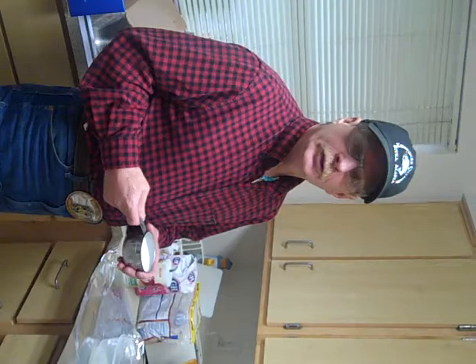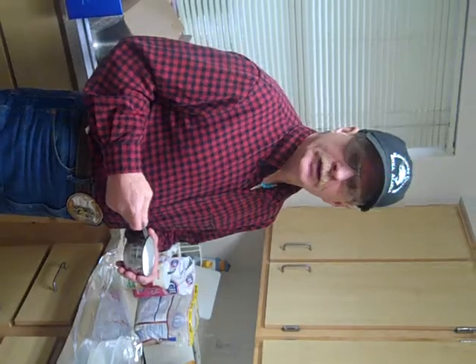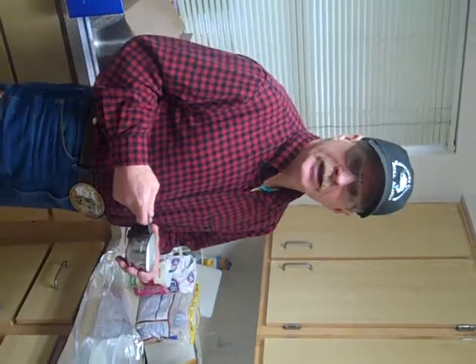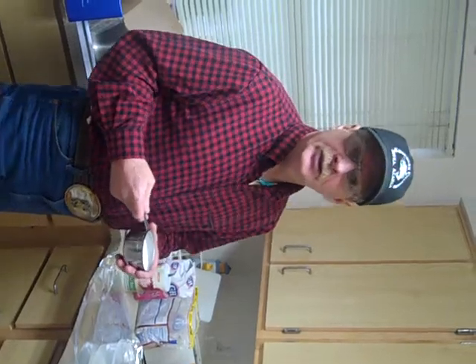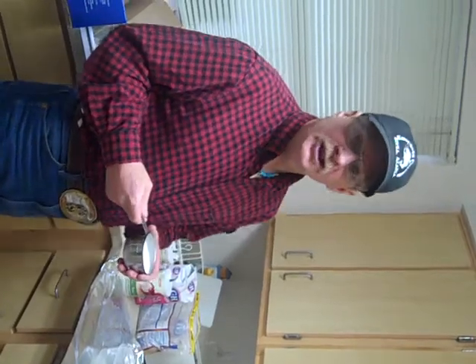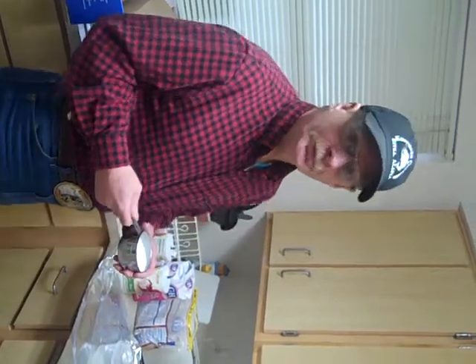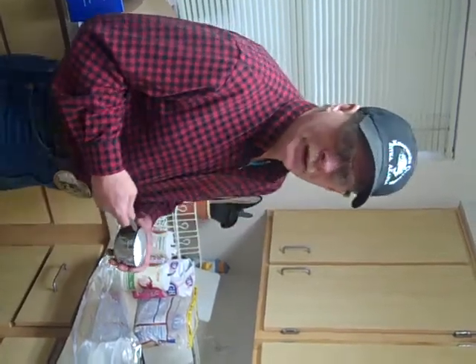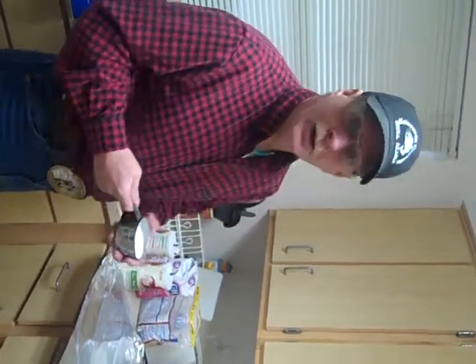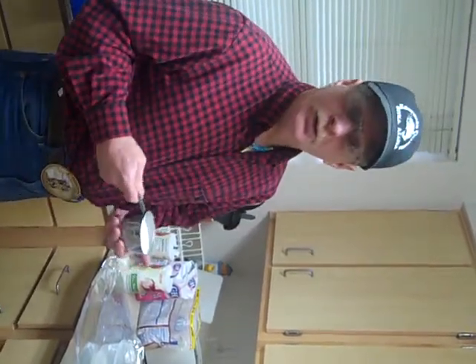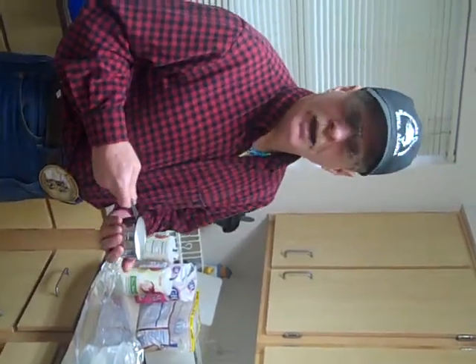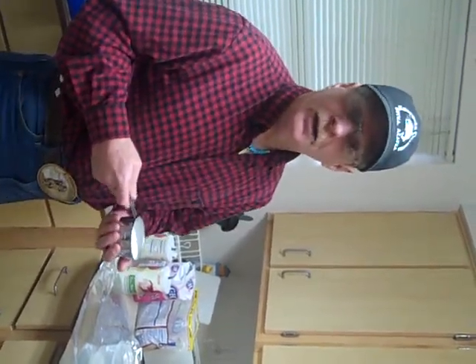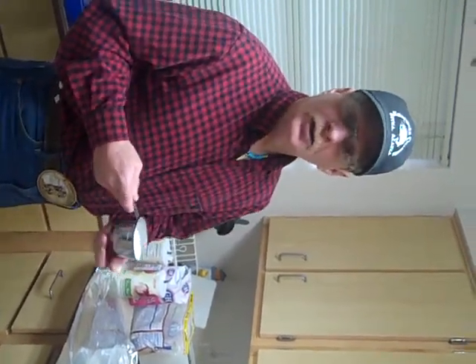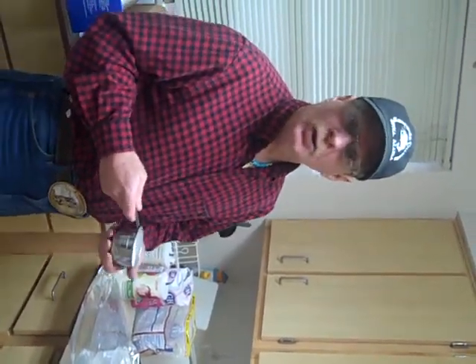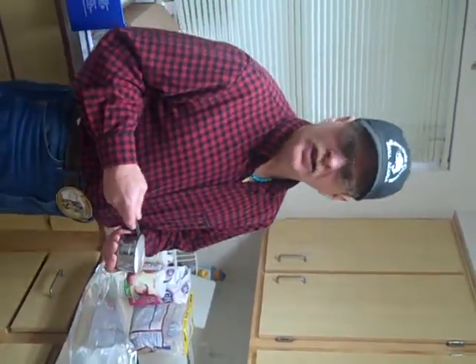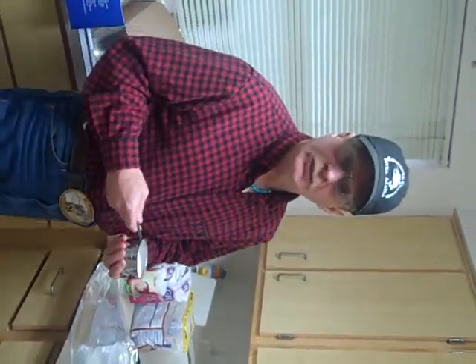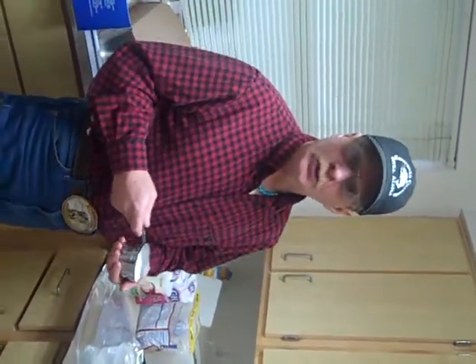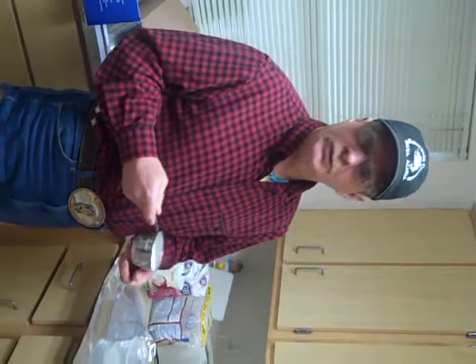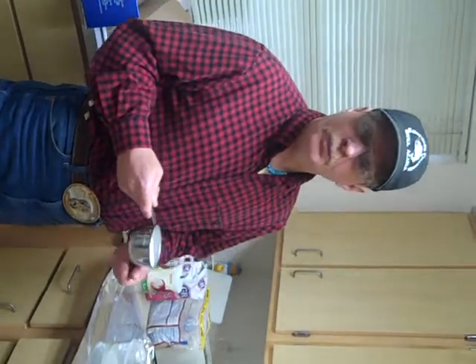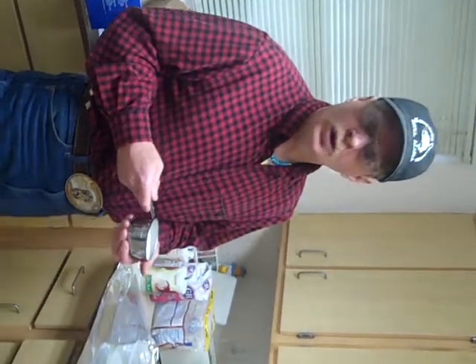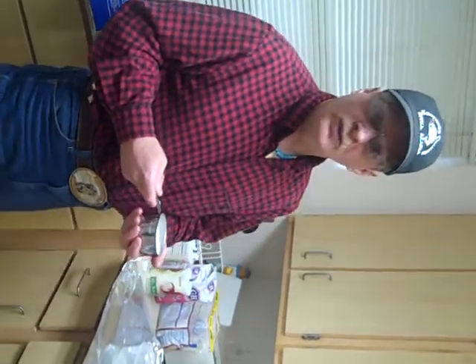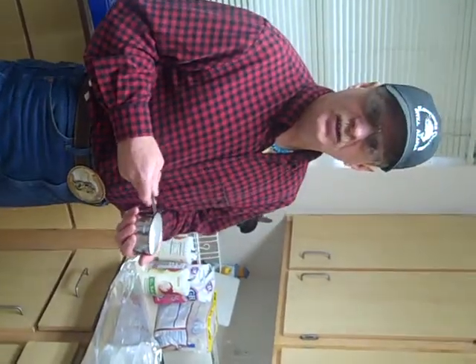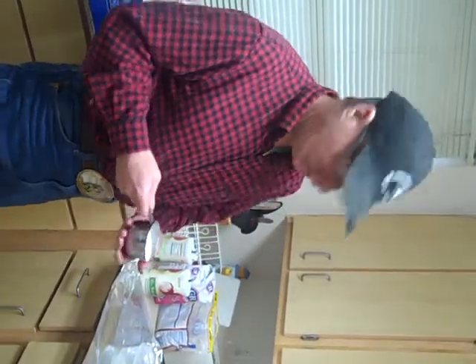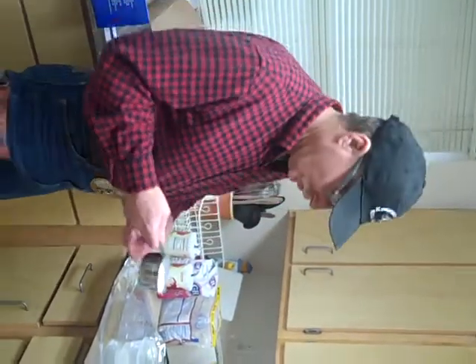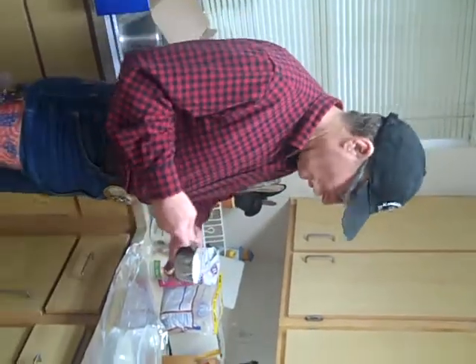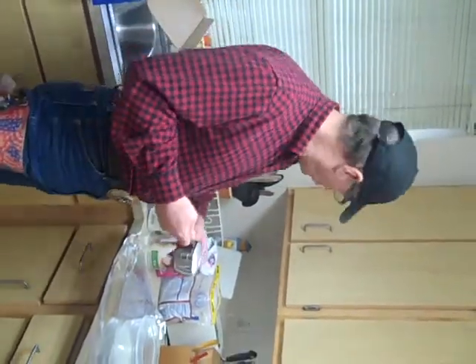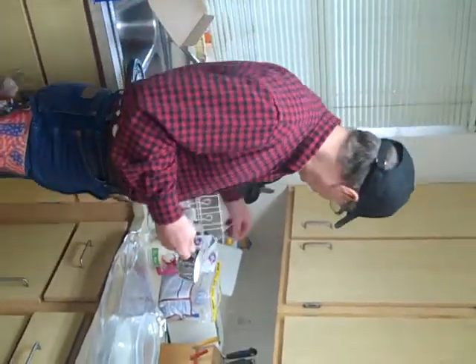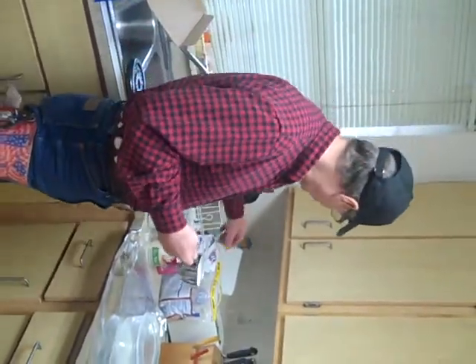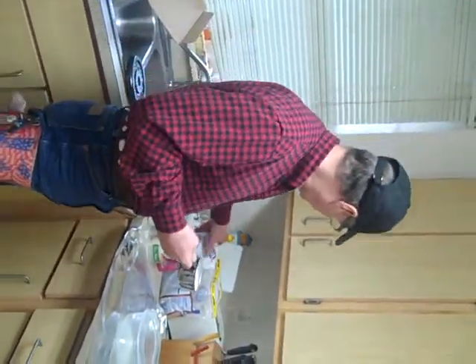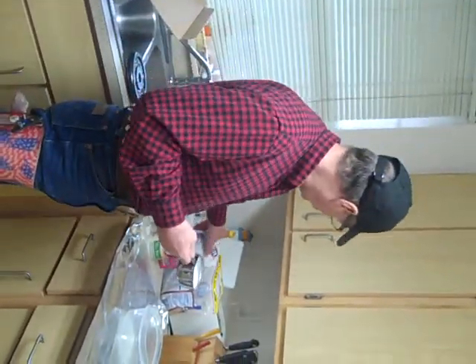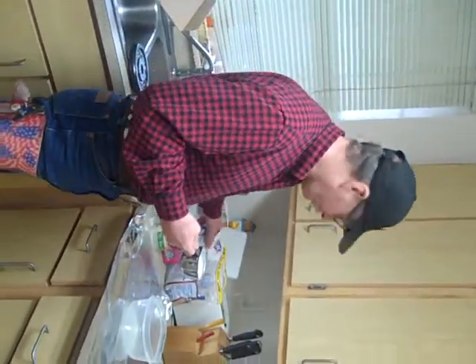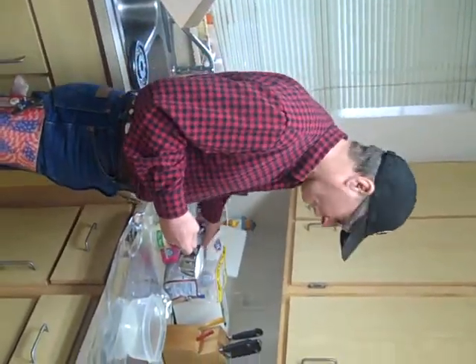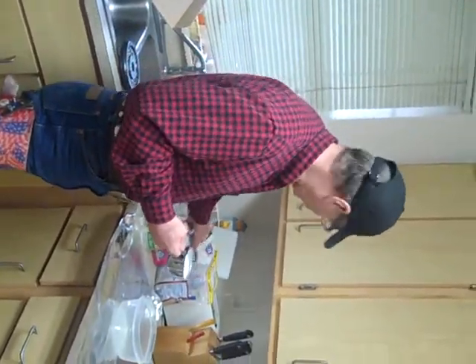This is for Danica and Jean. How to make a smoked seasoning for ribs, pork, fish, and turkey.